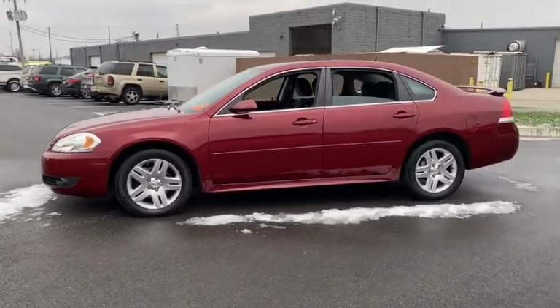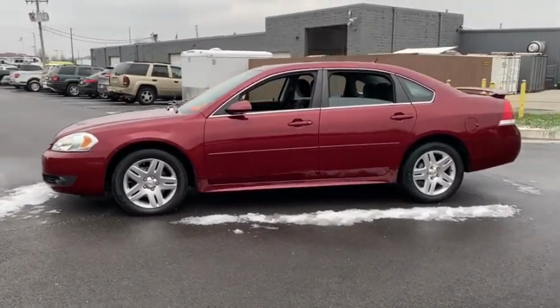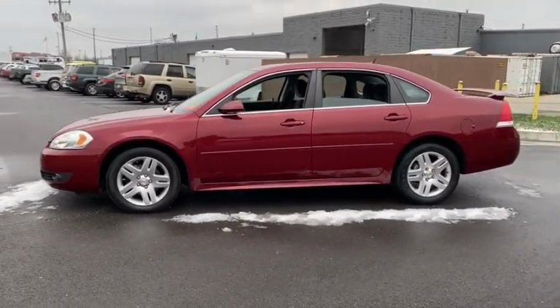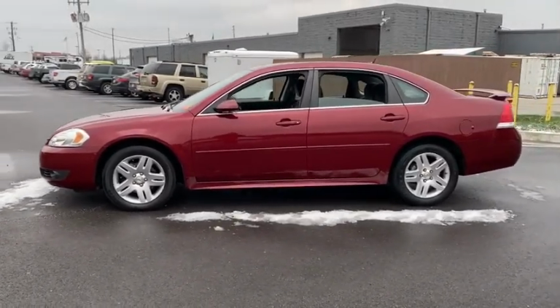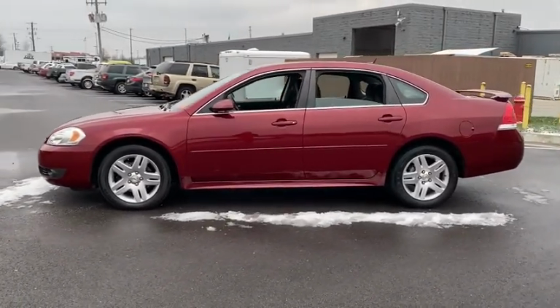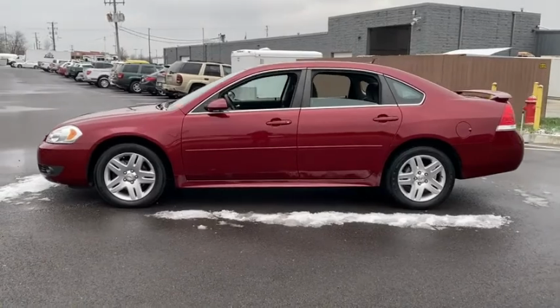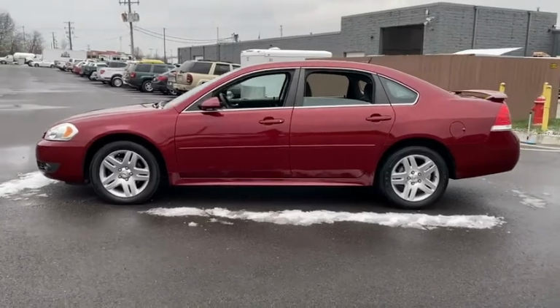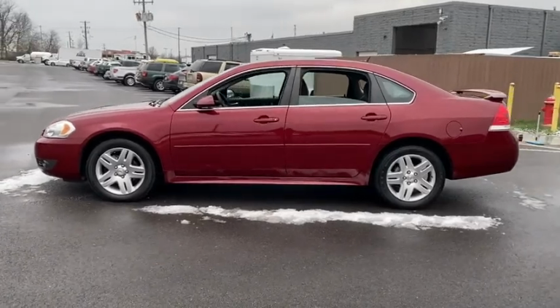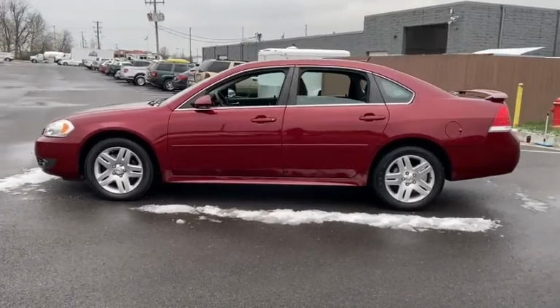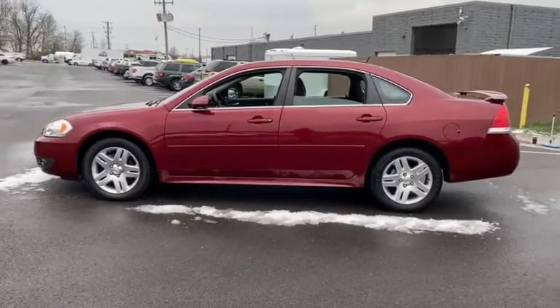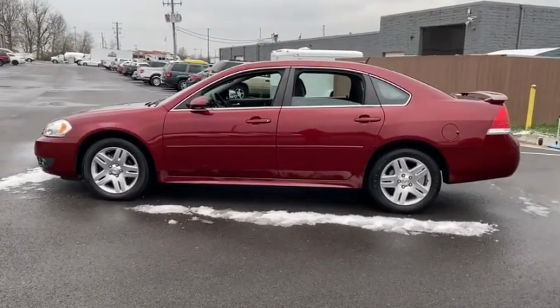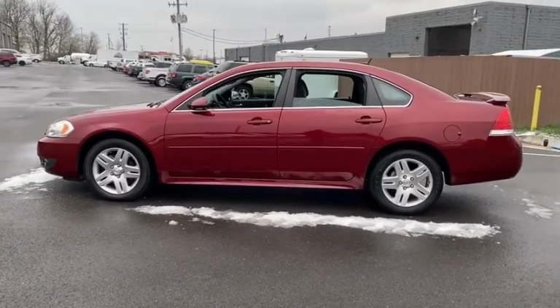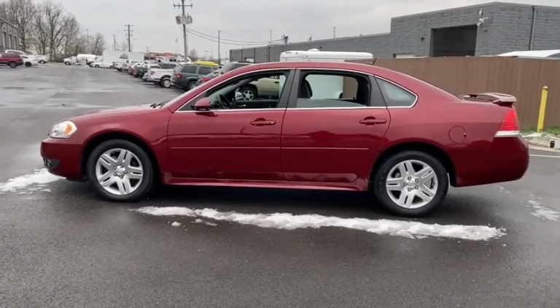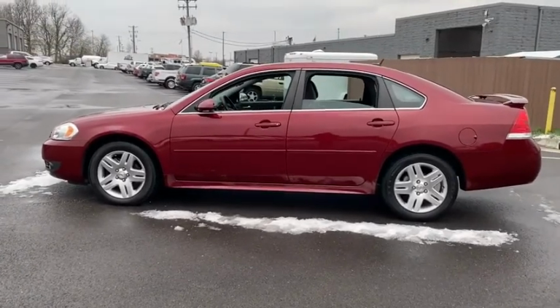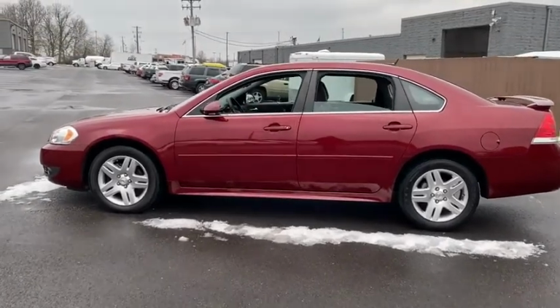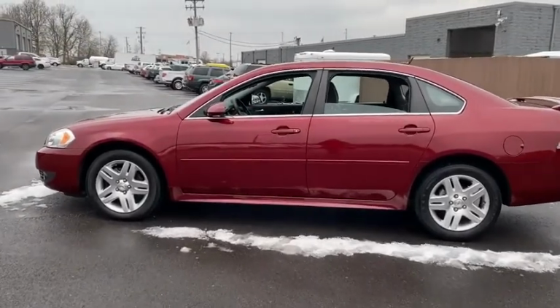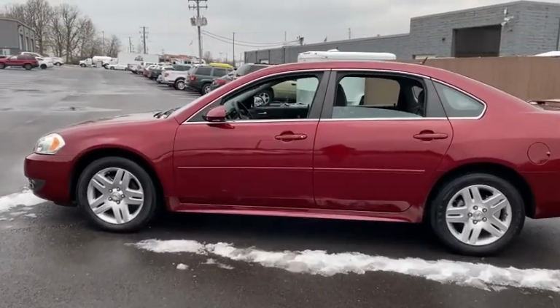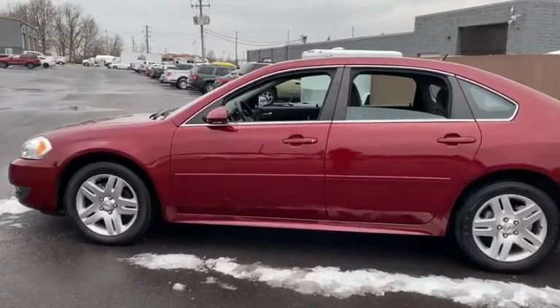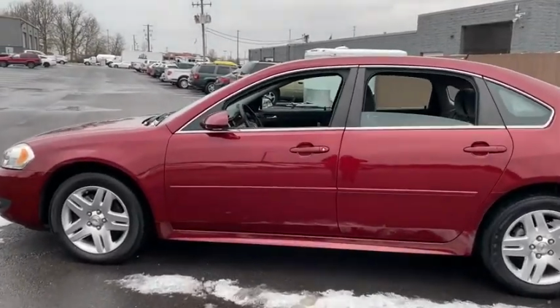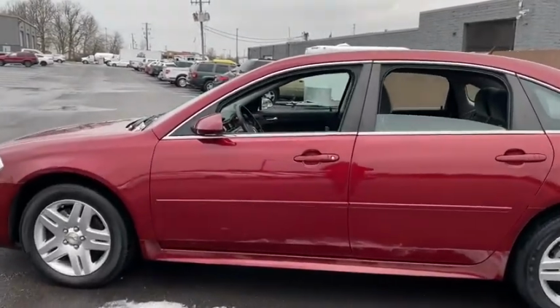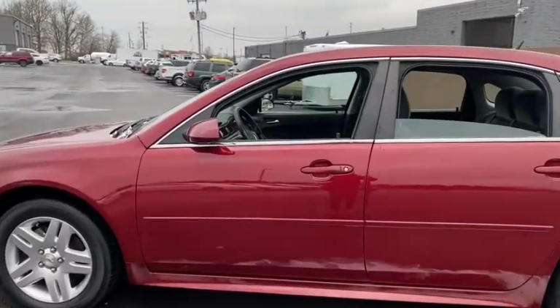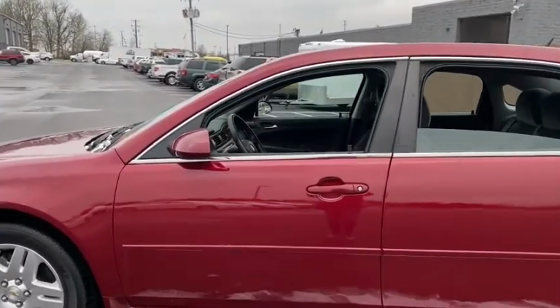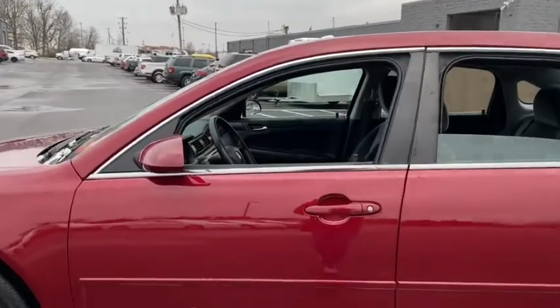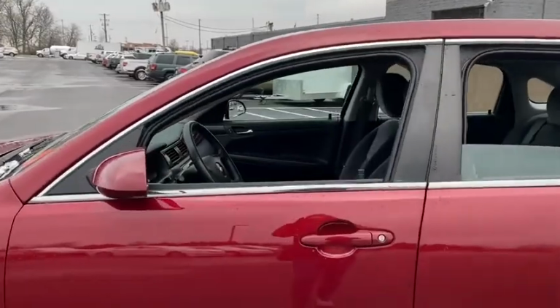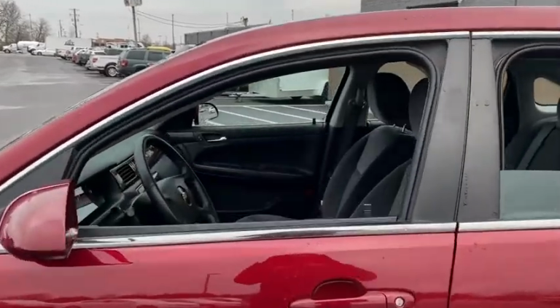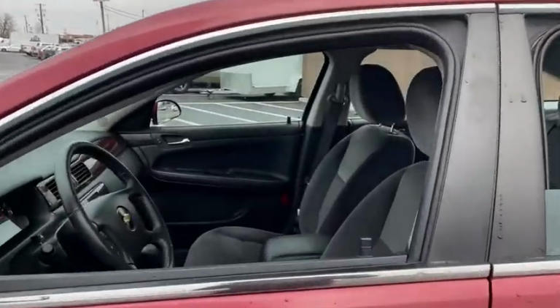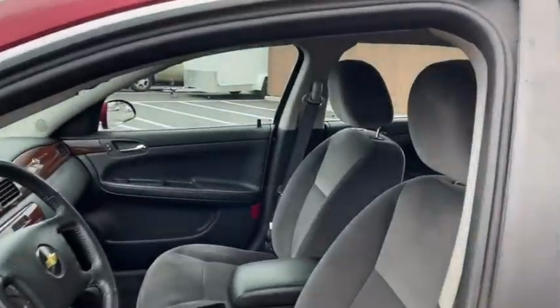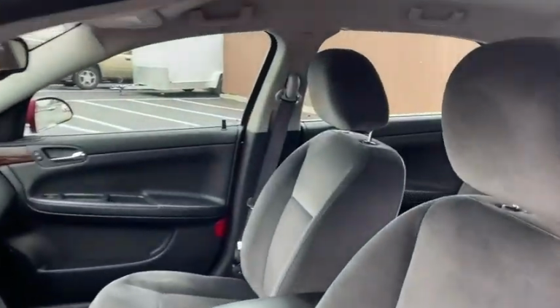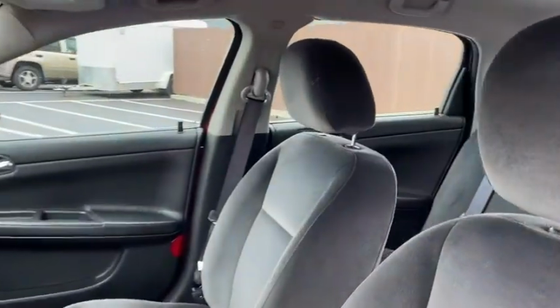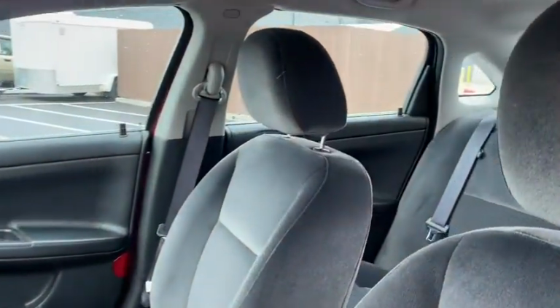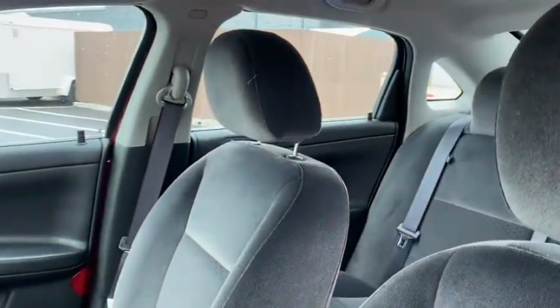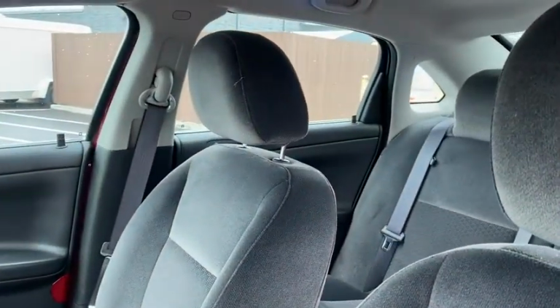Traction control, leather-wrapped steering wheel, dual airbags, one owner, alloy wheels, power steering, four-wheel disc brakes, rear window defroster, power windows.